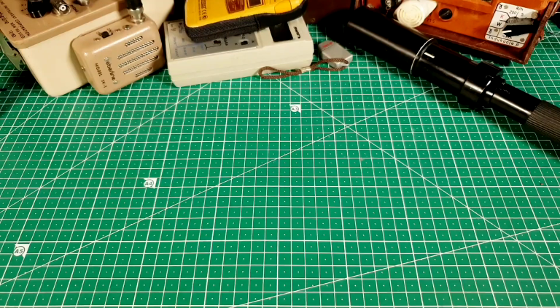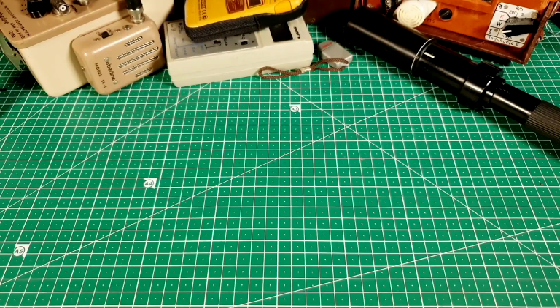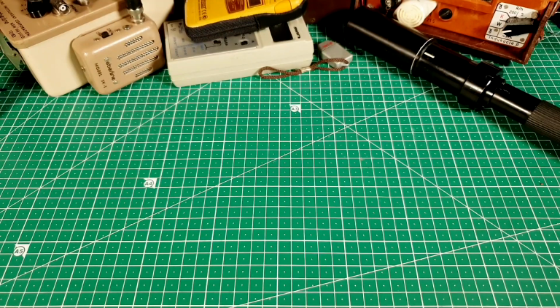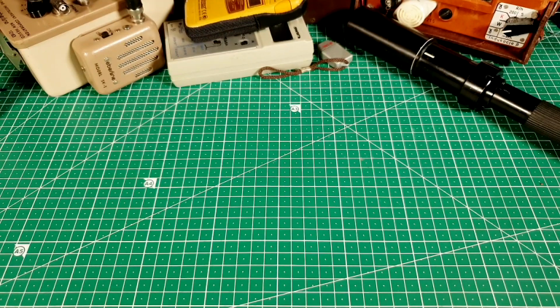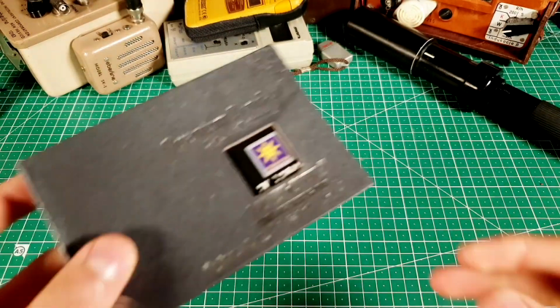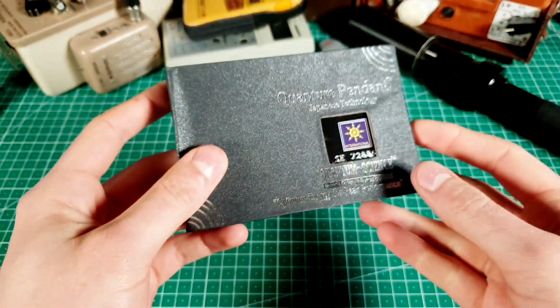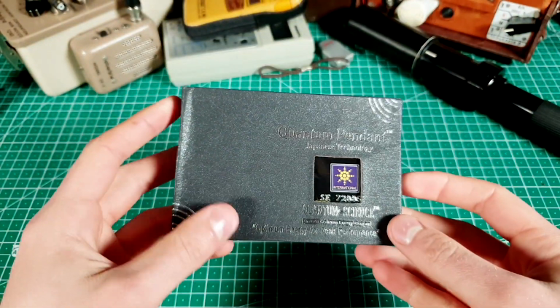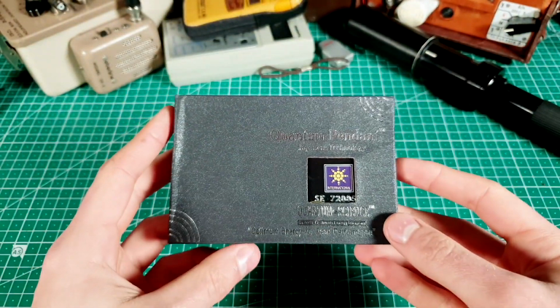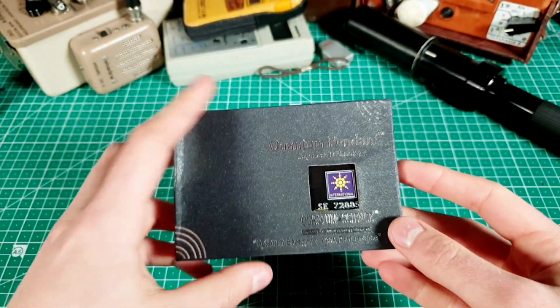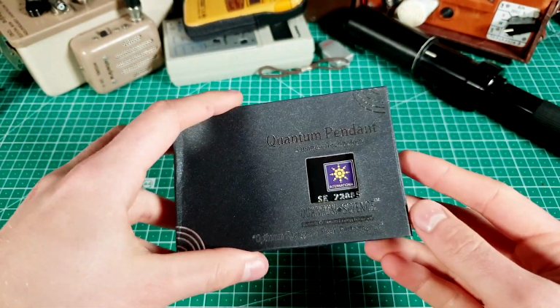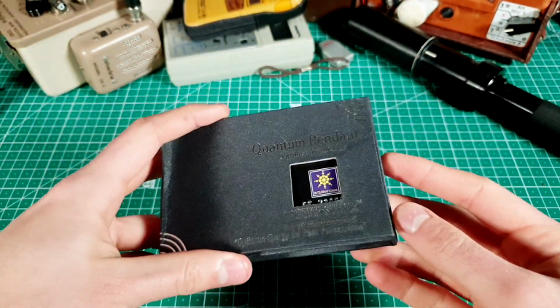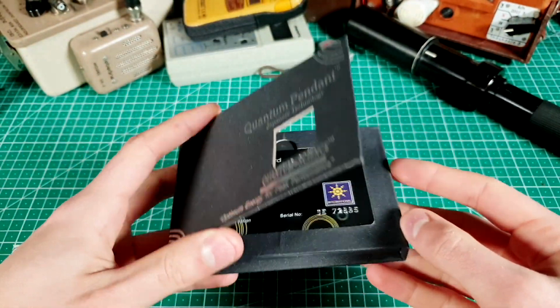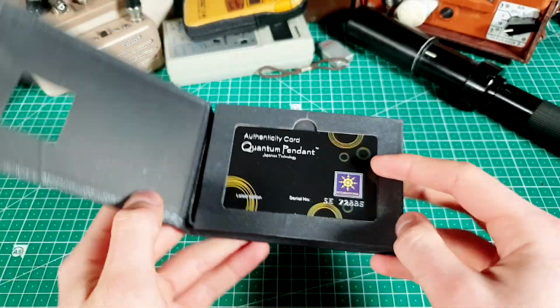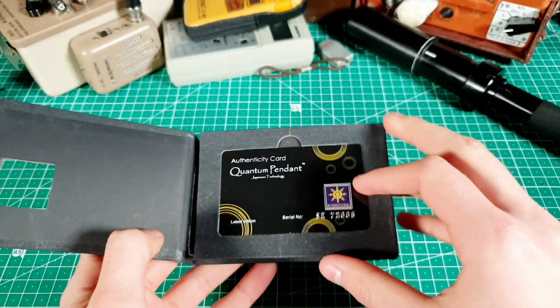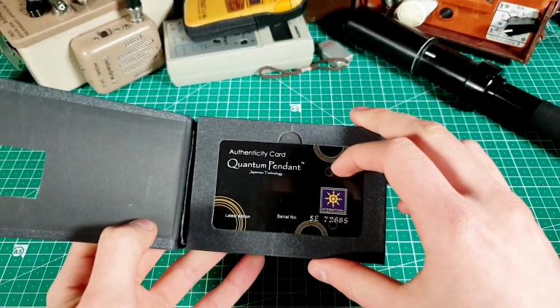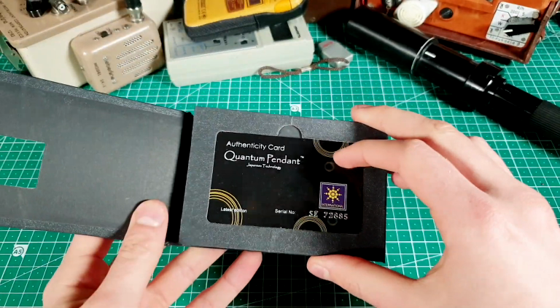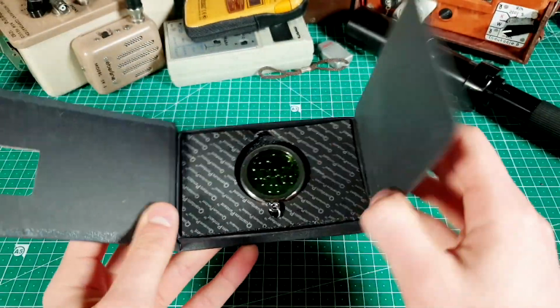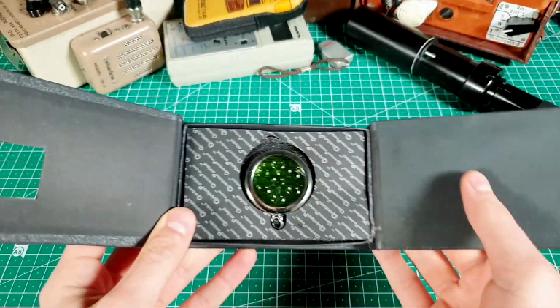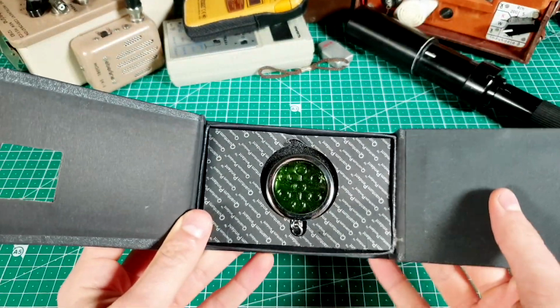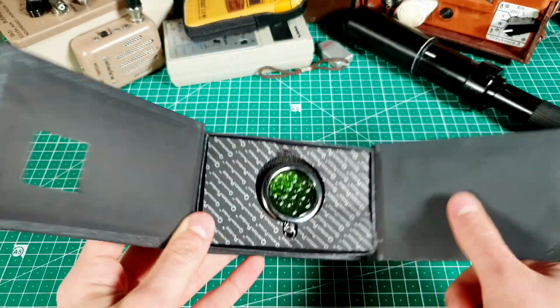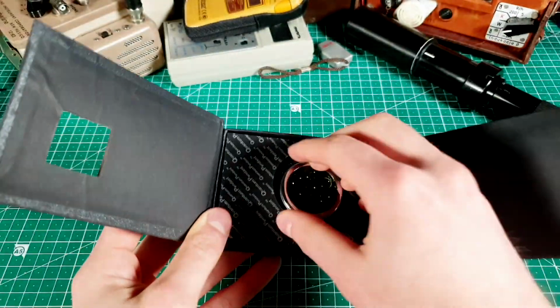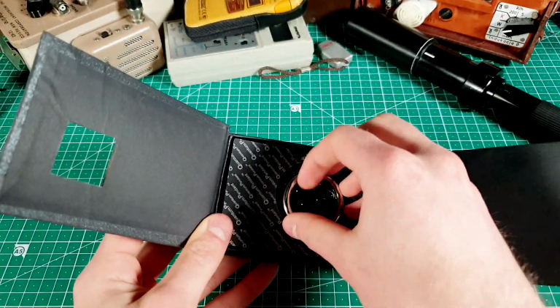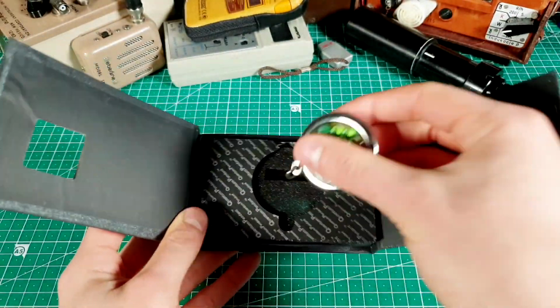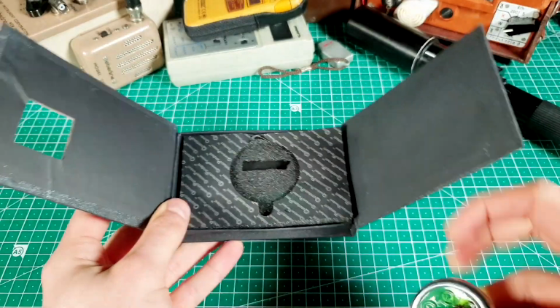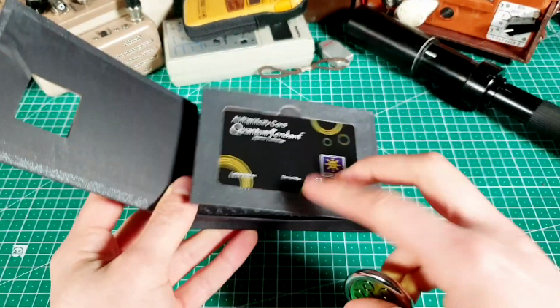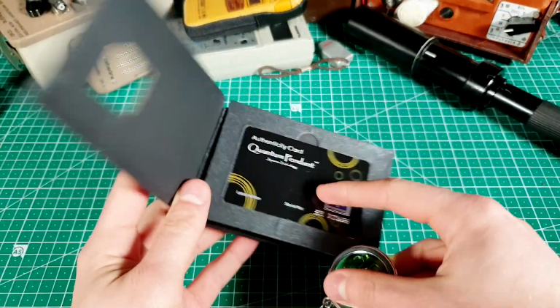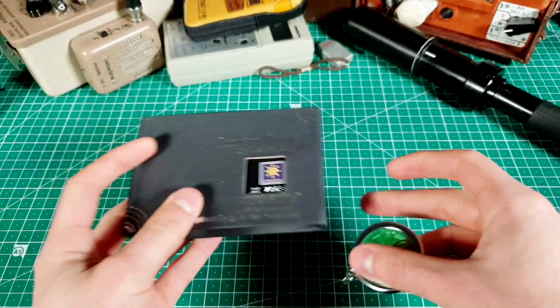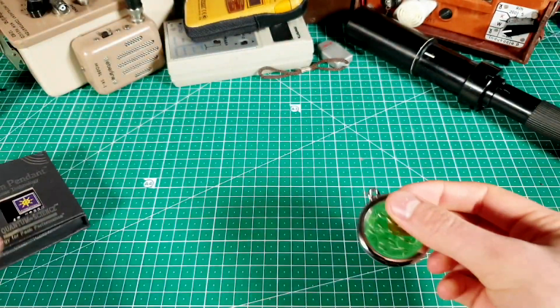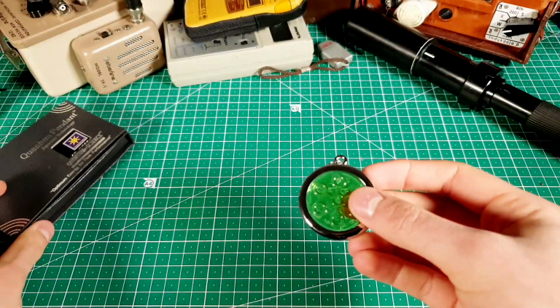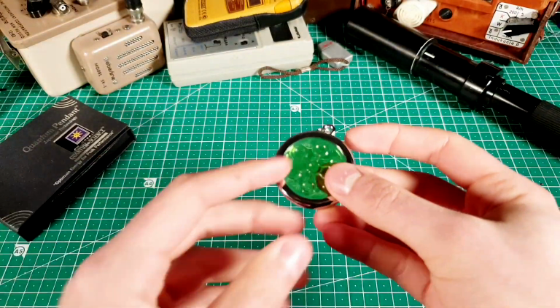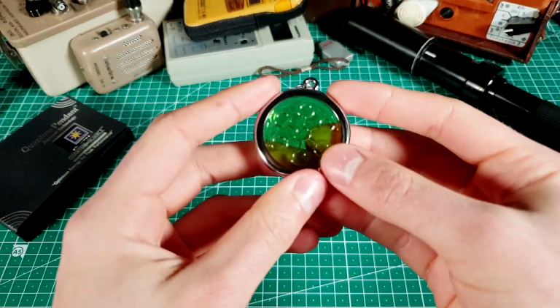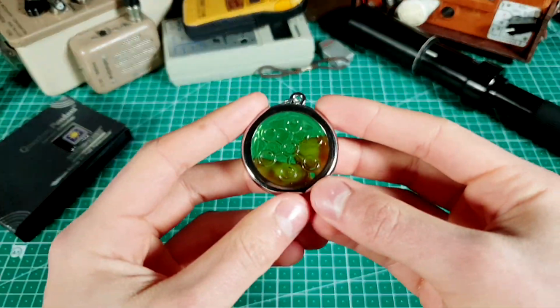Hi! Items which are now rating negative ions are no strangers to this channel. In fact, my first proper video was on one of them. Today, we will take a closer look at another pendant, but this one is pretty special.